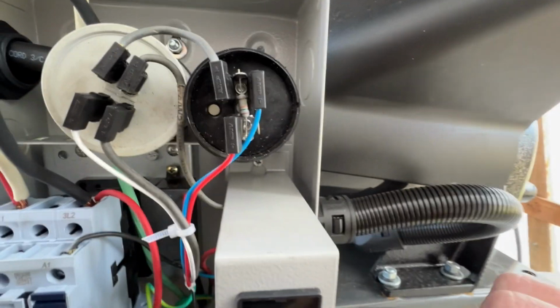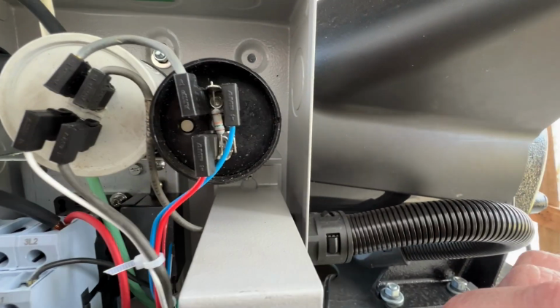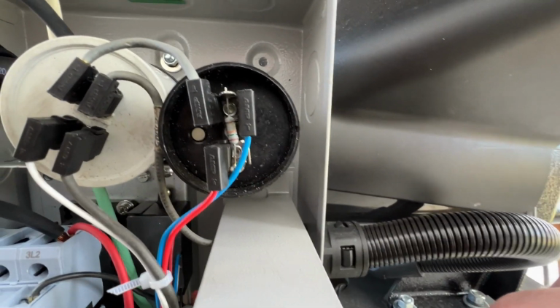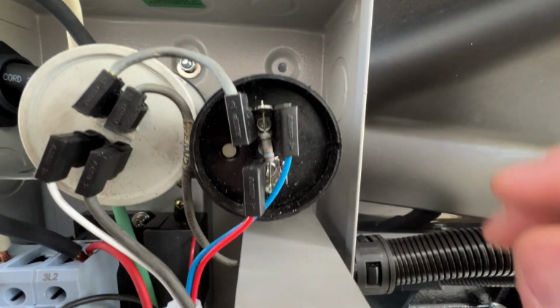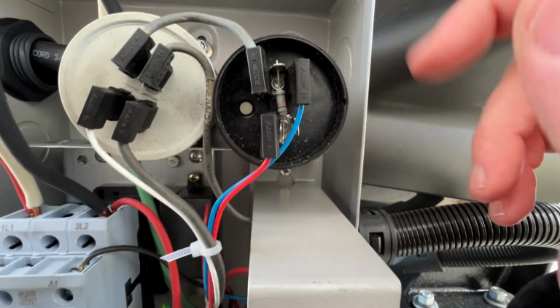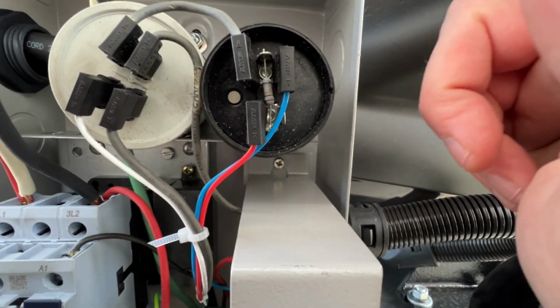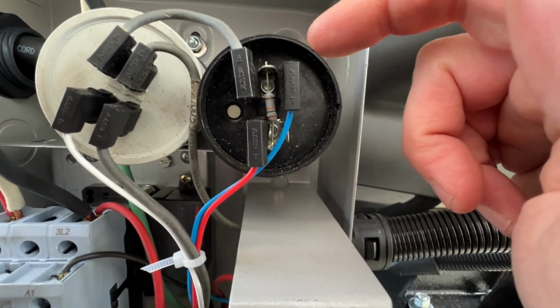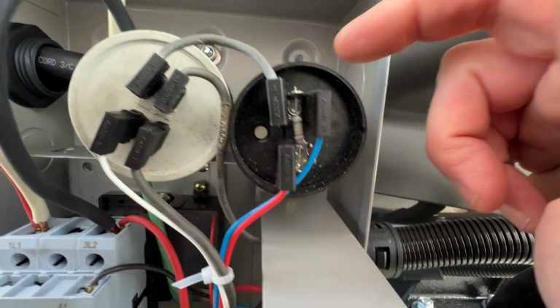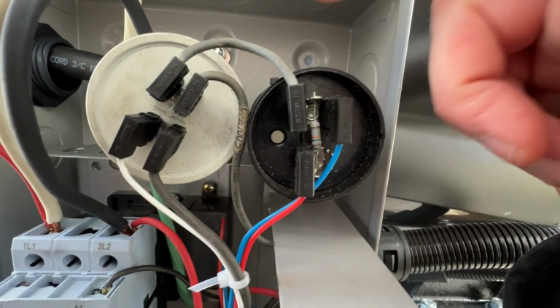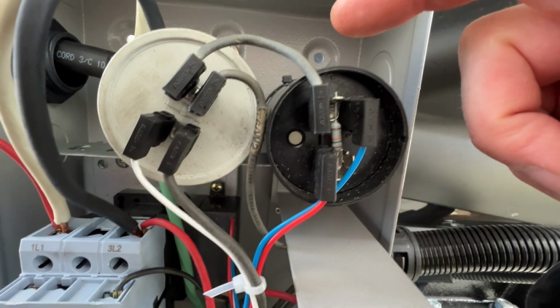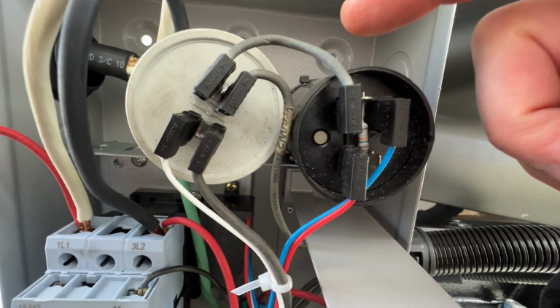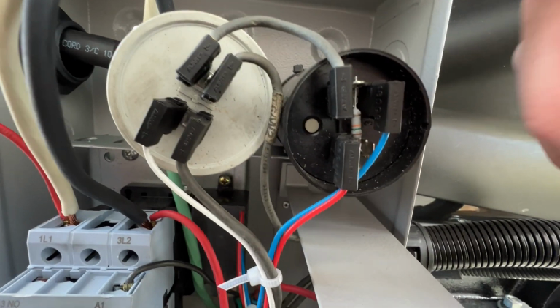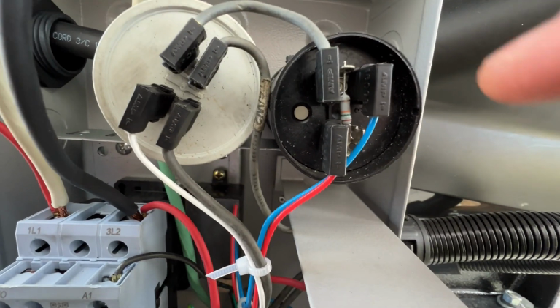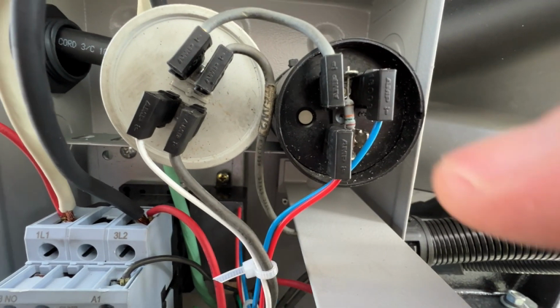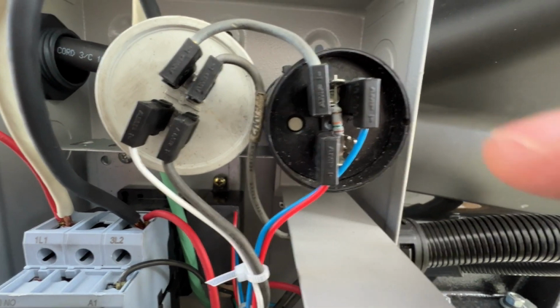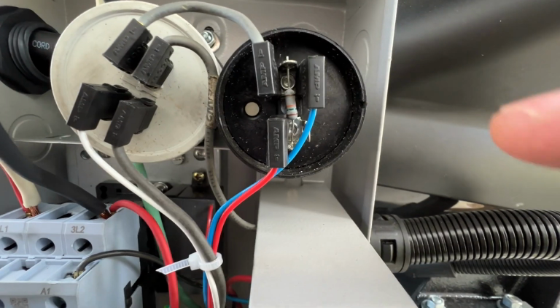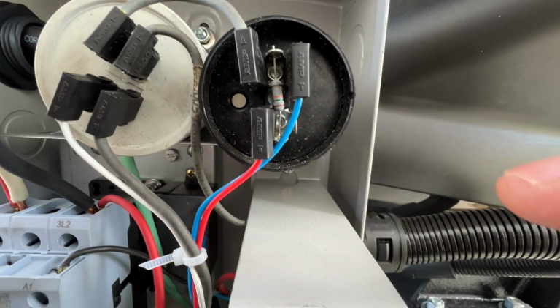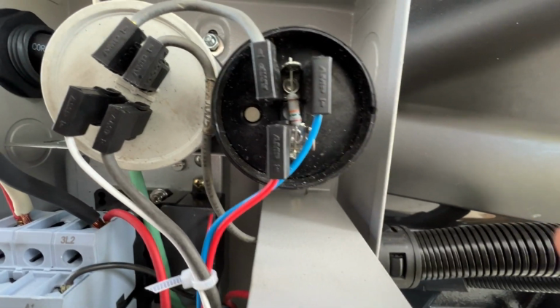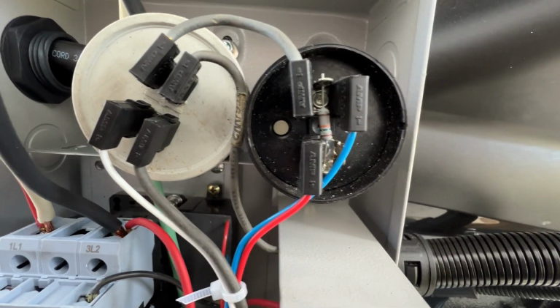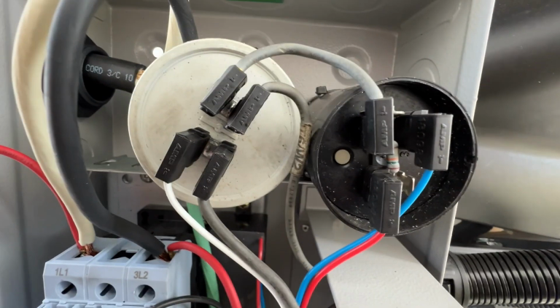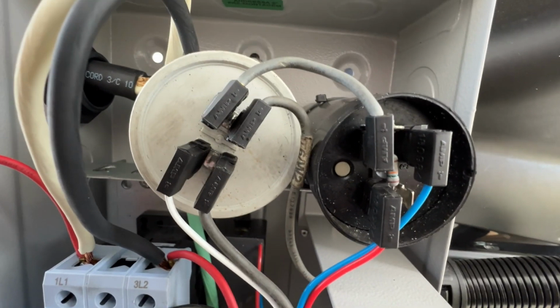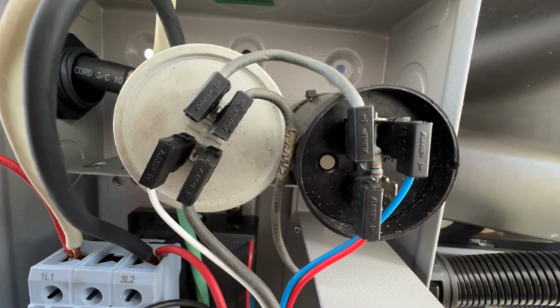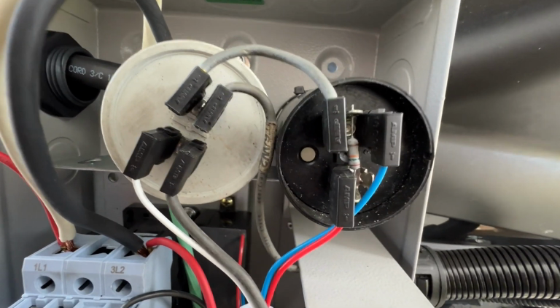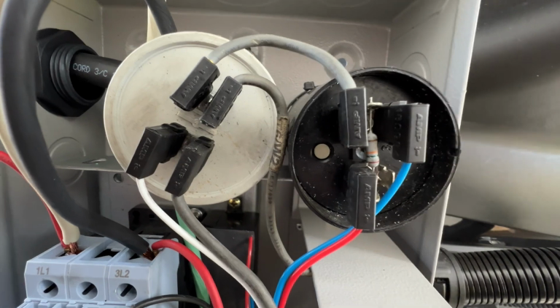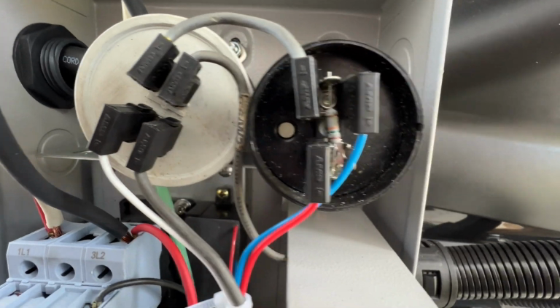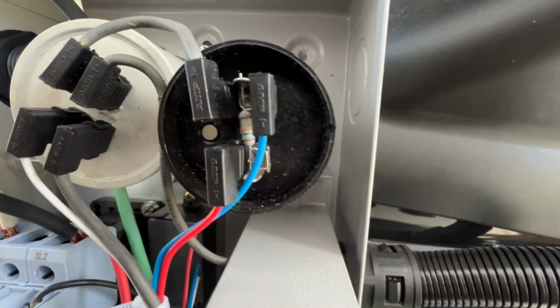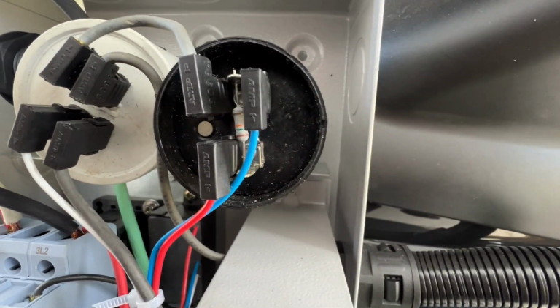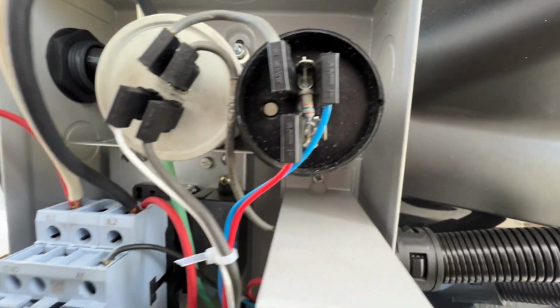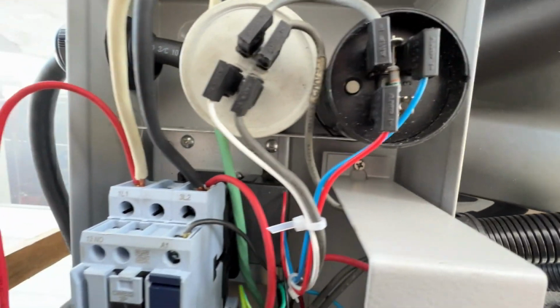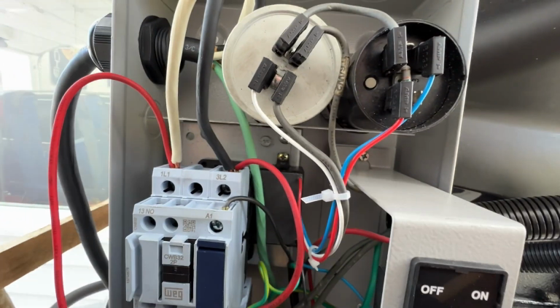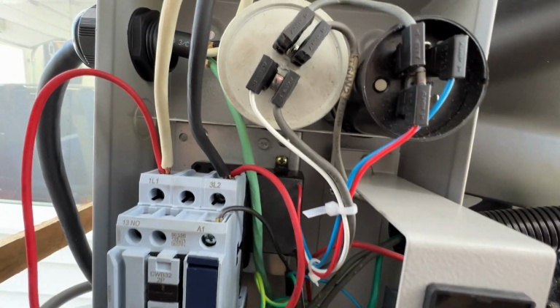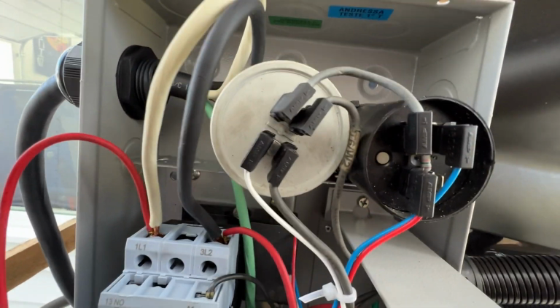We have two capacitors up here: a start capacitor and a run capacitor. I did a lot of troubleshooting and testing with these when my unit did not work originally, and it turns out they were fine.